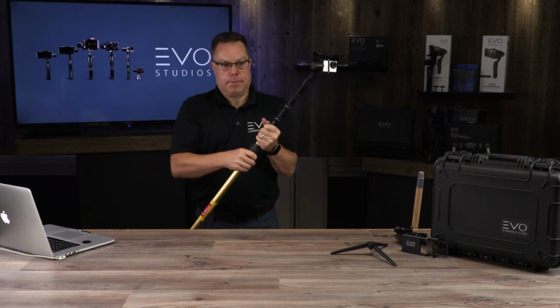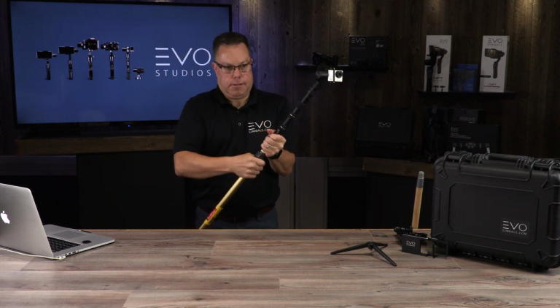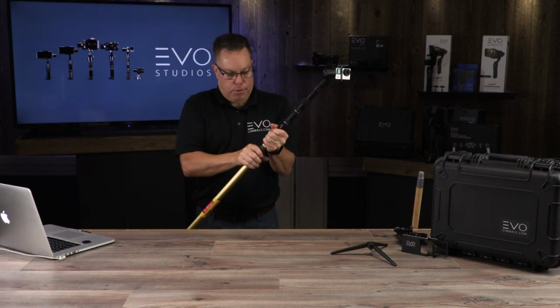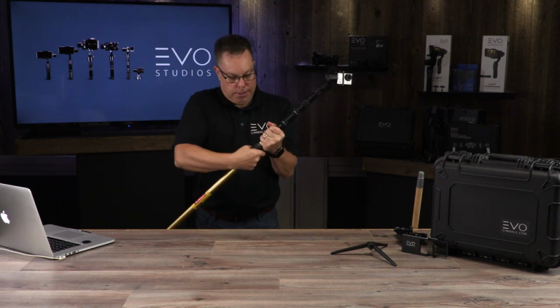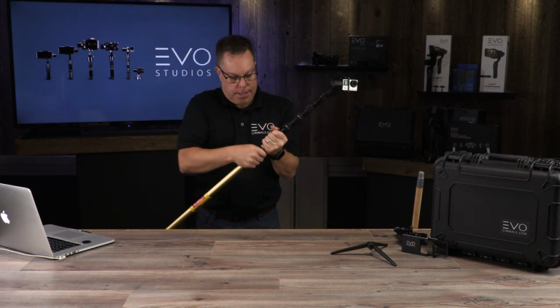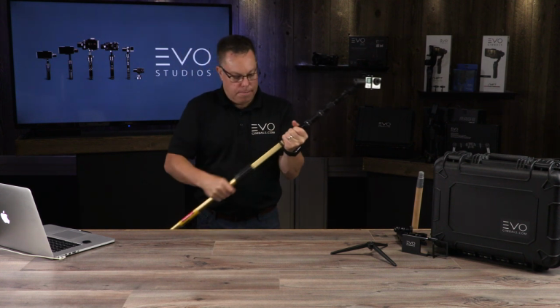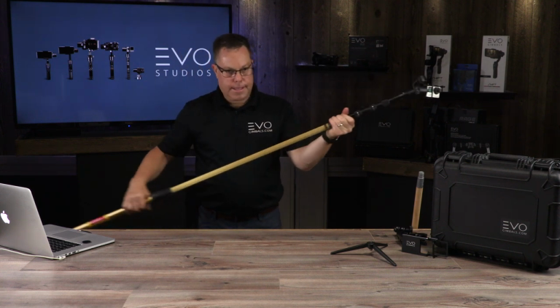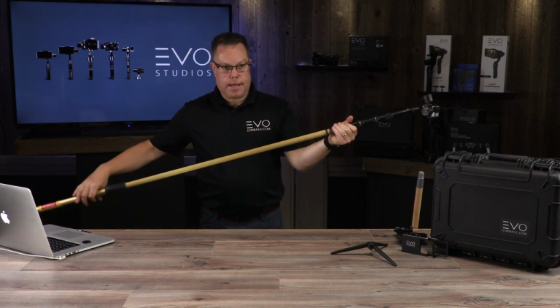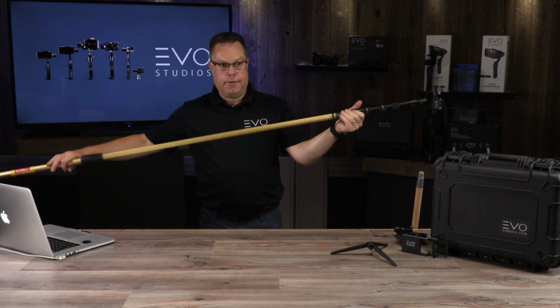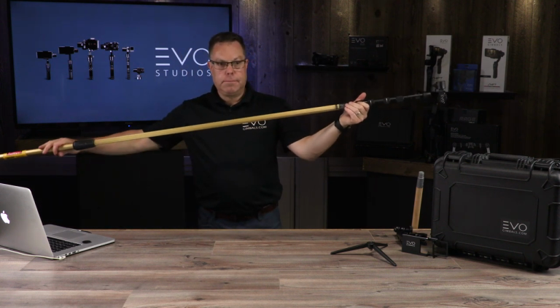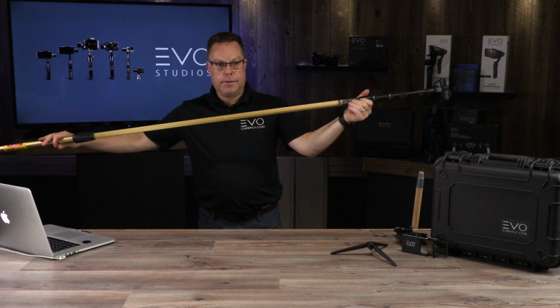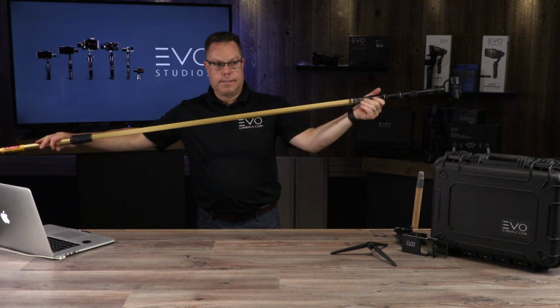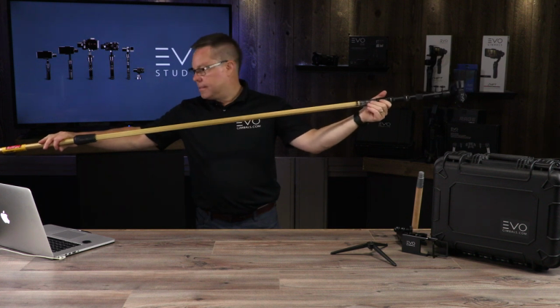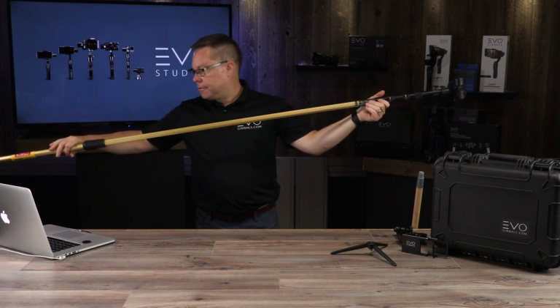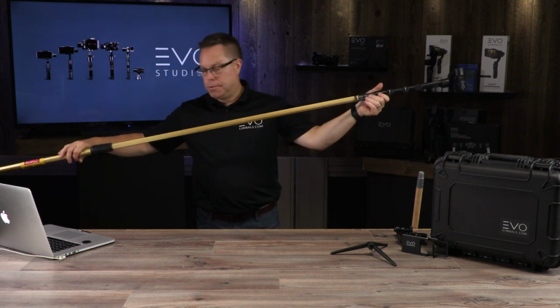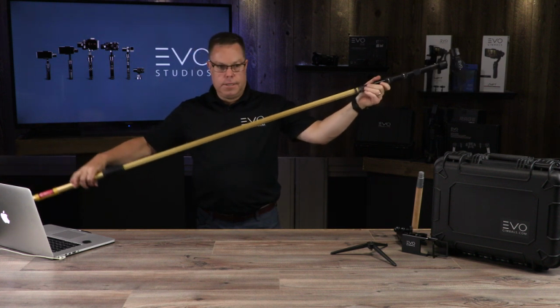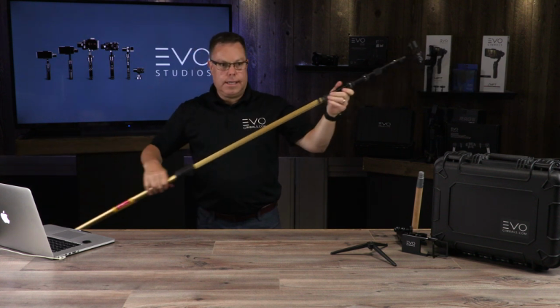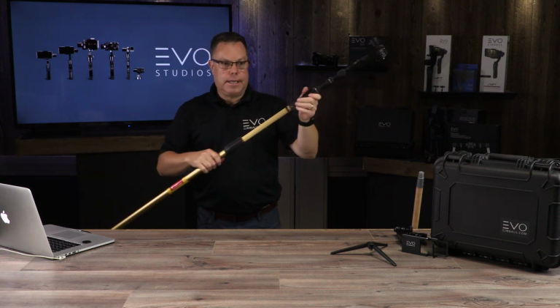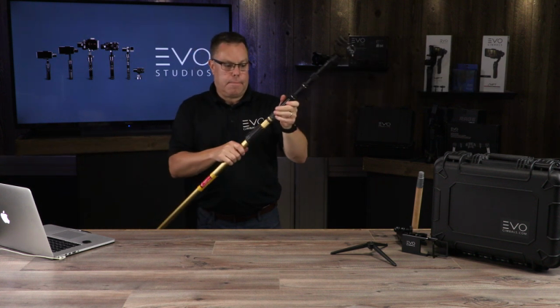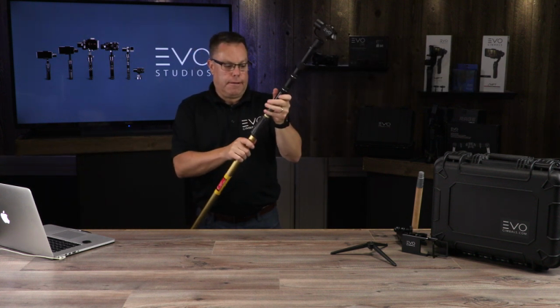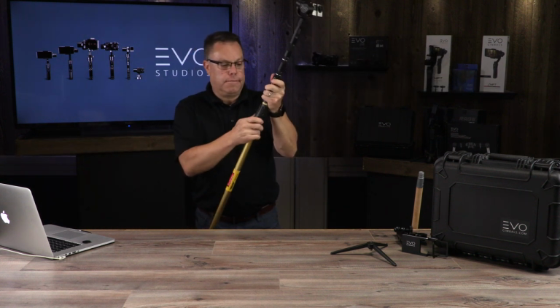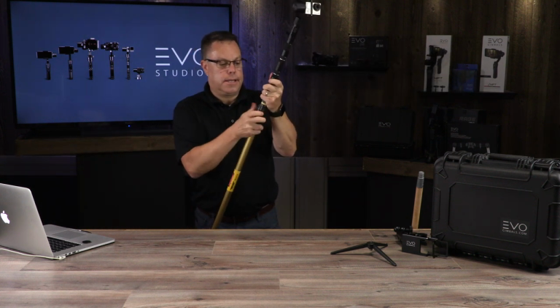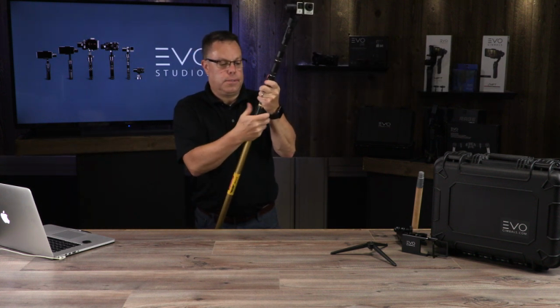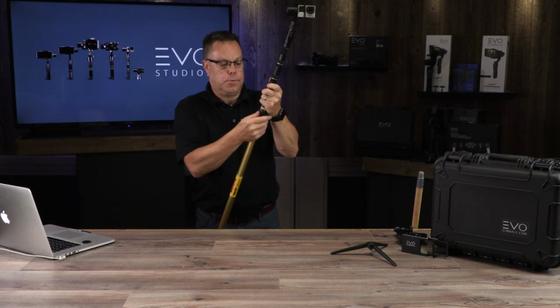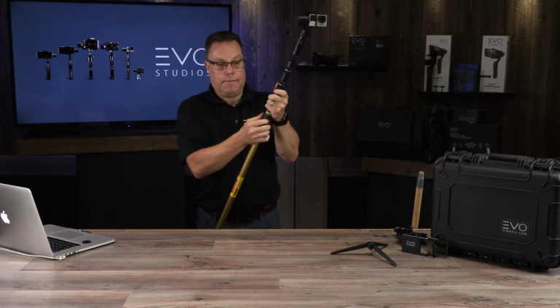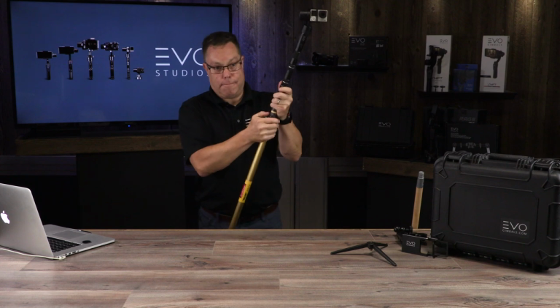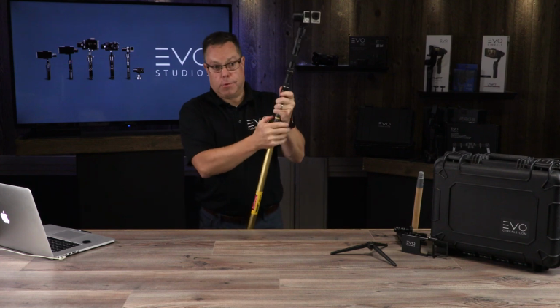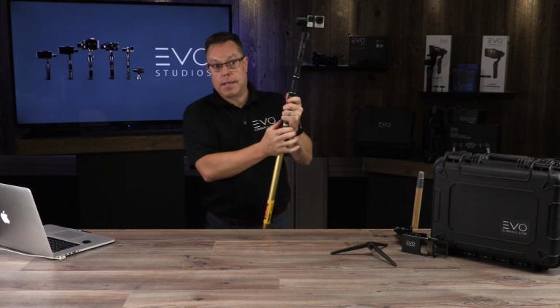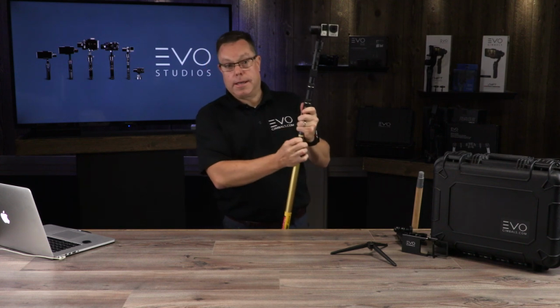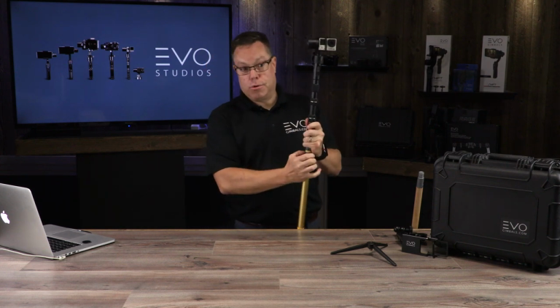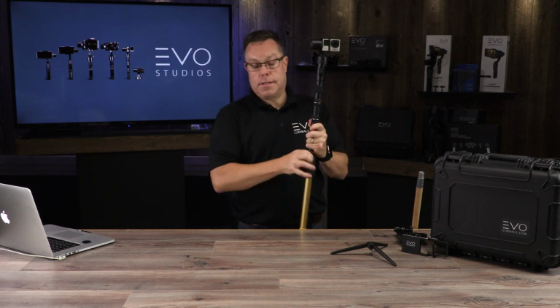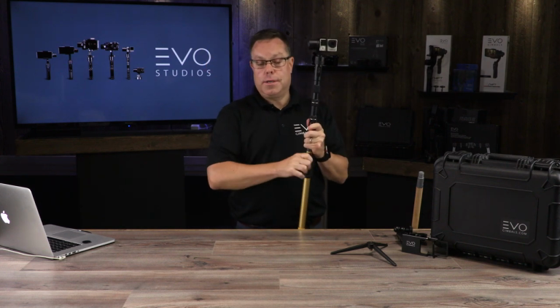This particular pole — you can buy these at Home Depot. It extends out so you can easily get about eight feet of extension with this one. They even have bigger ones that you can get more extension with.